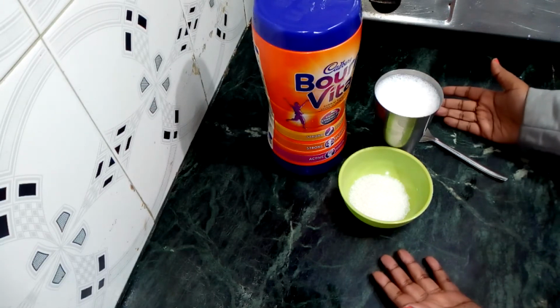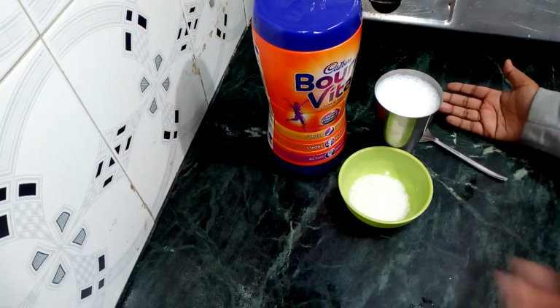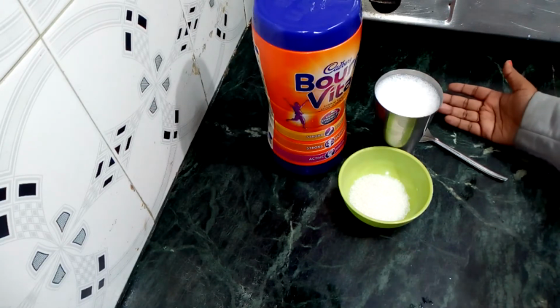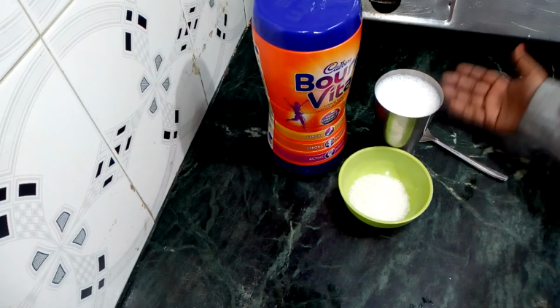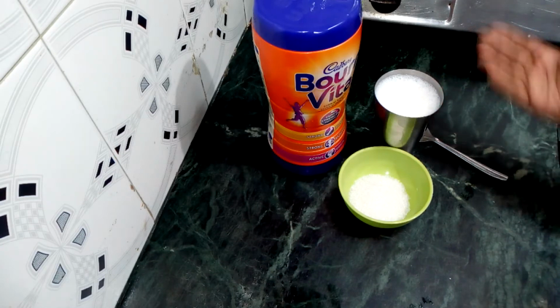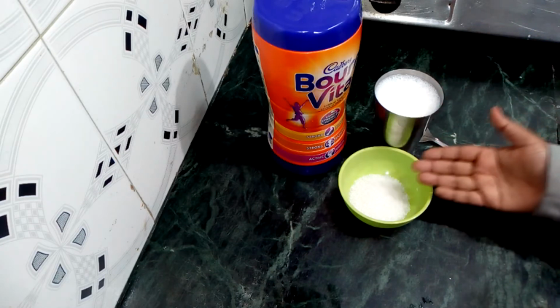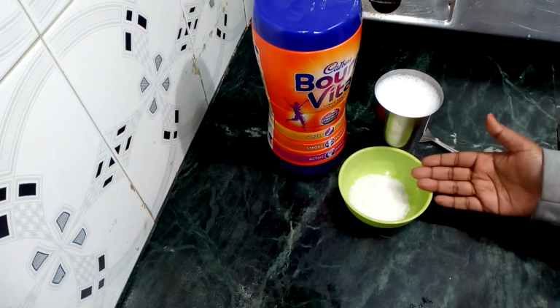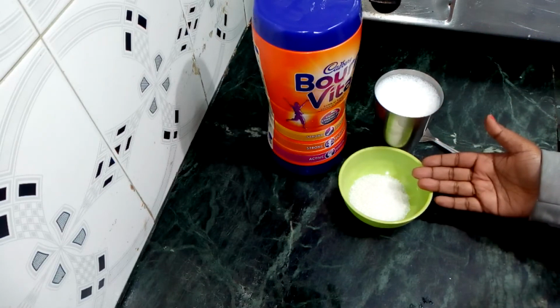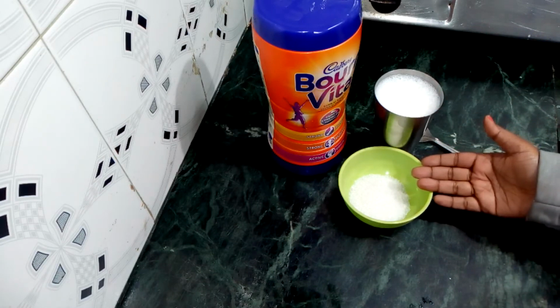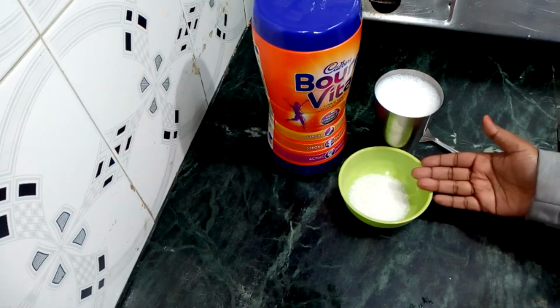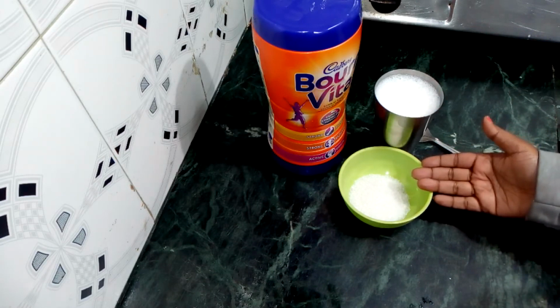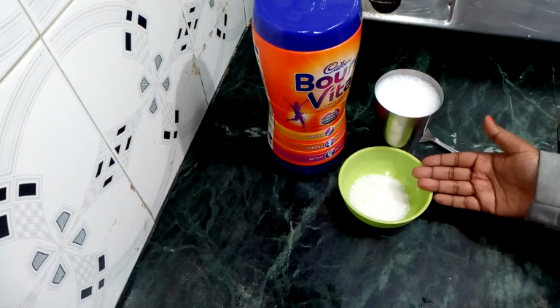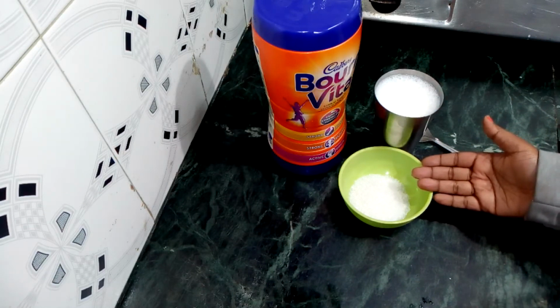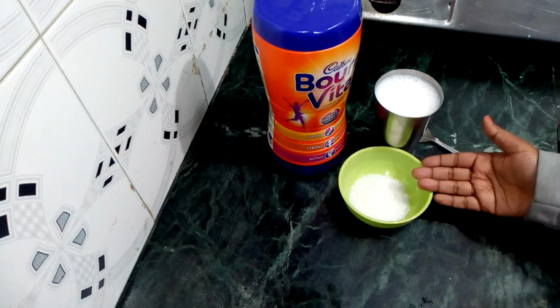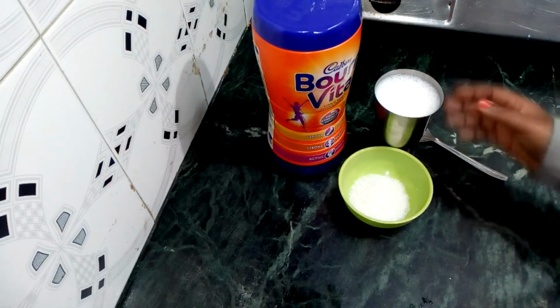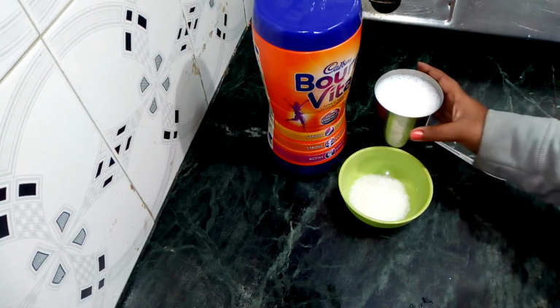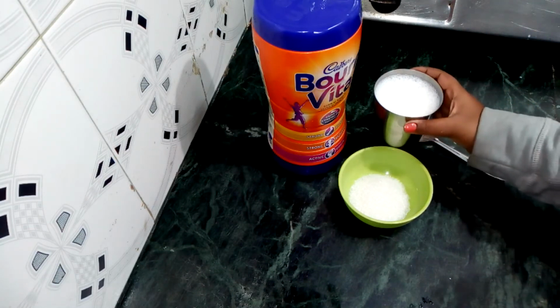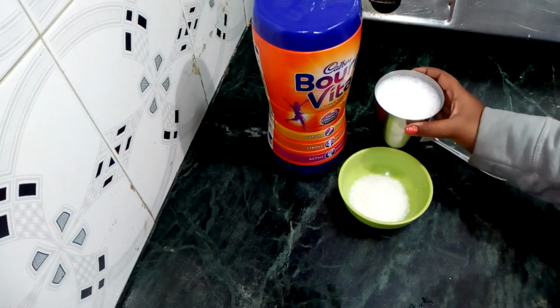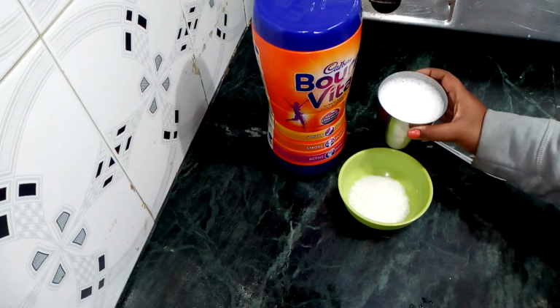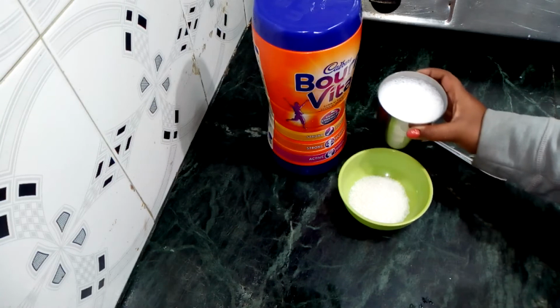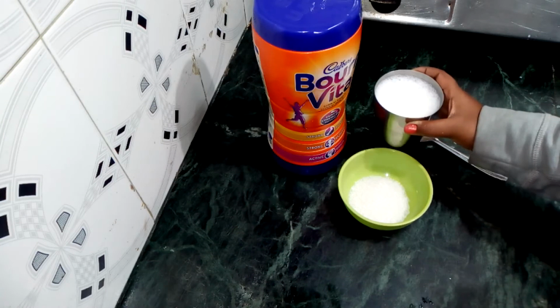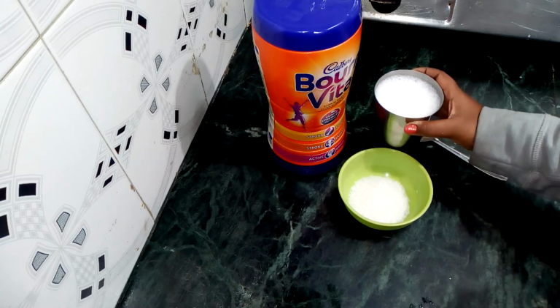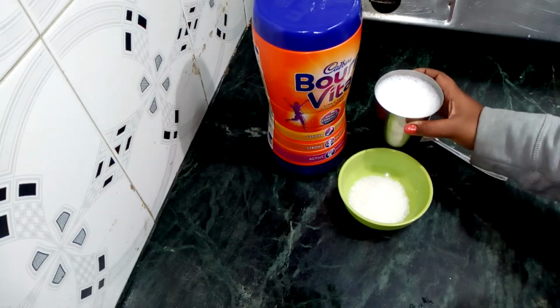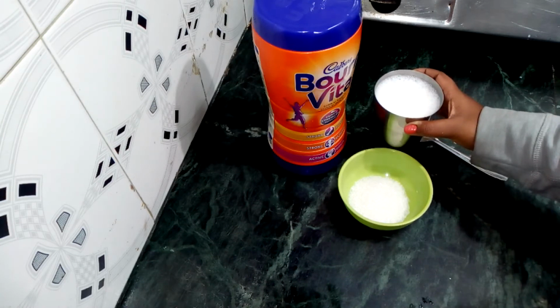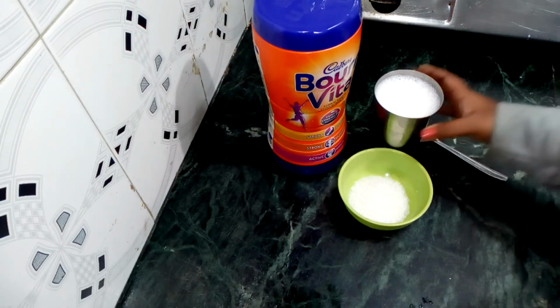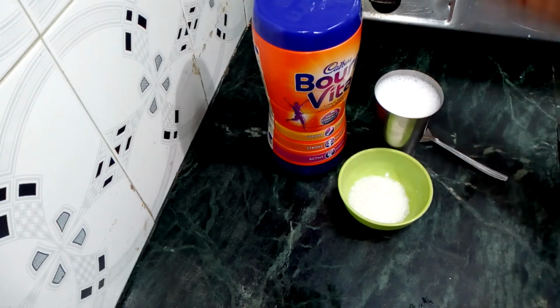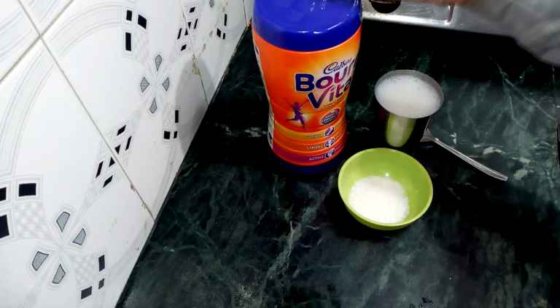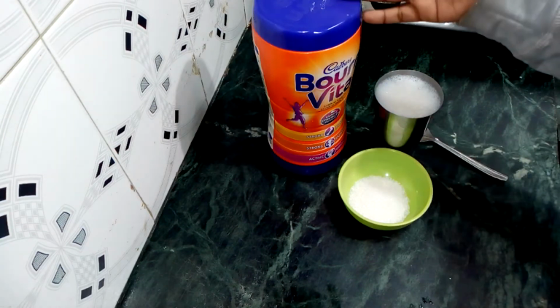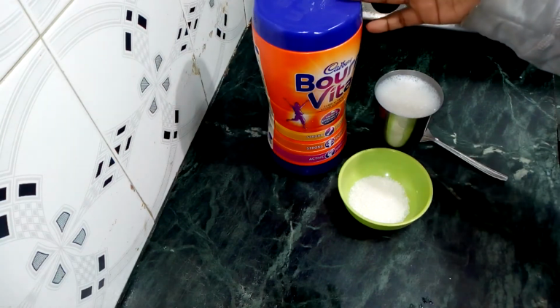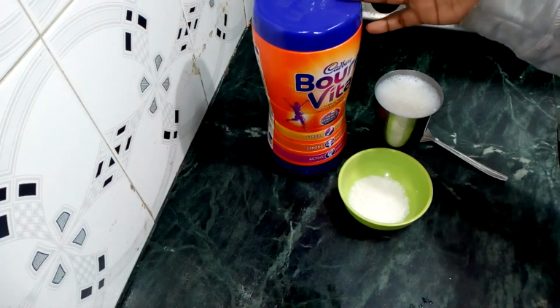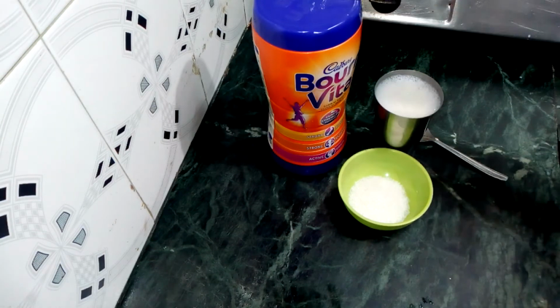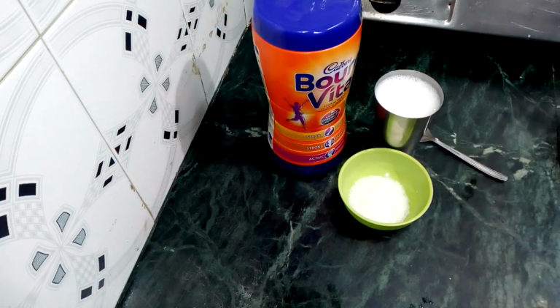First, we need sugar — I have 2 tsp of sugar. A glass of milk, and I have 1 glass of warm water. We also need Bonvita Shake. Let's start making the shake.